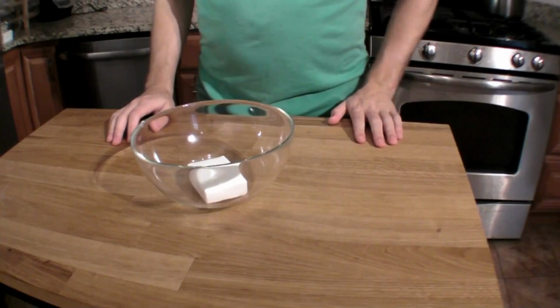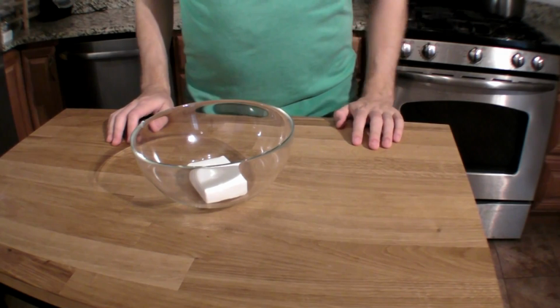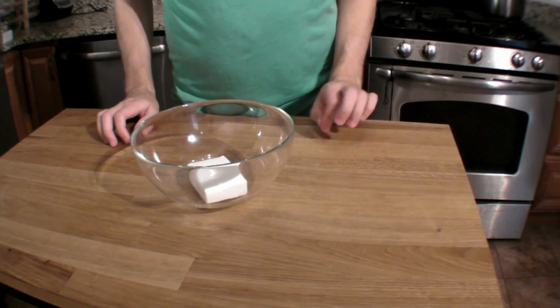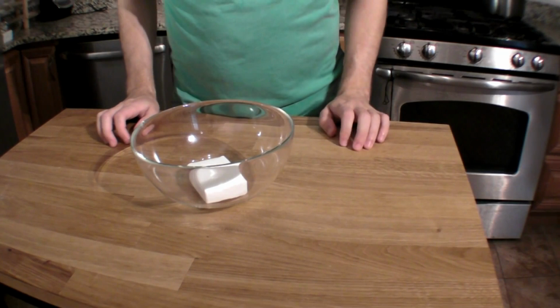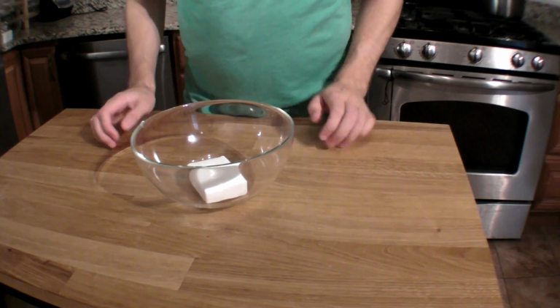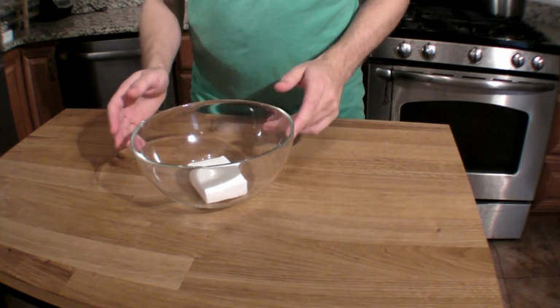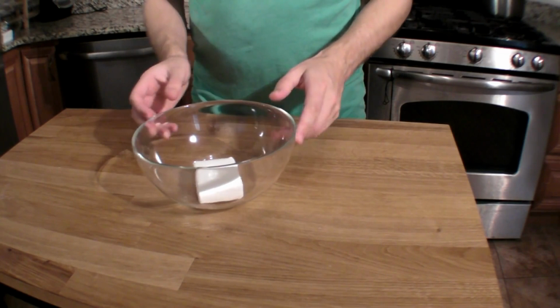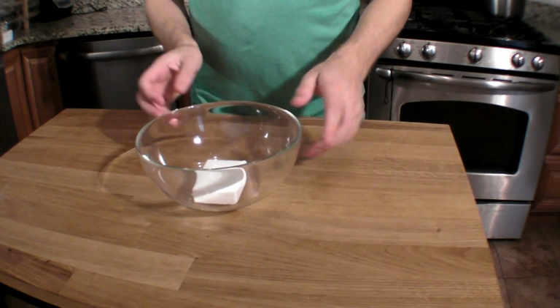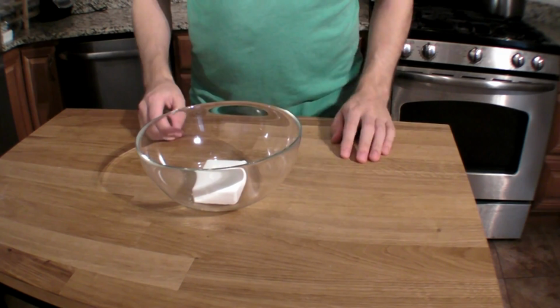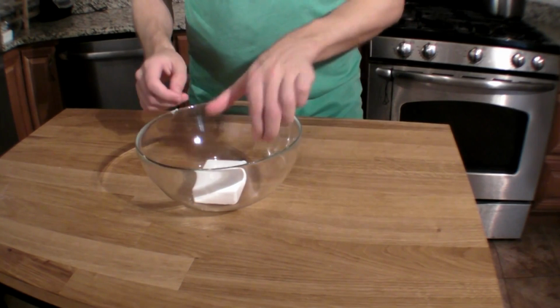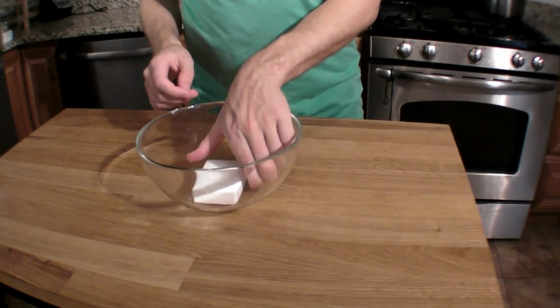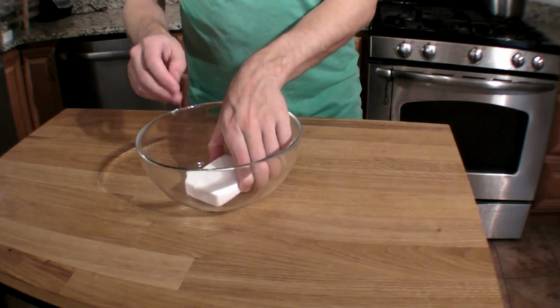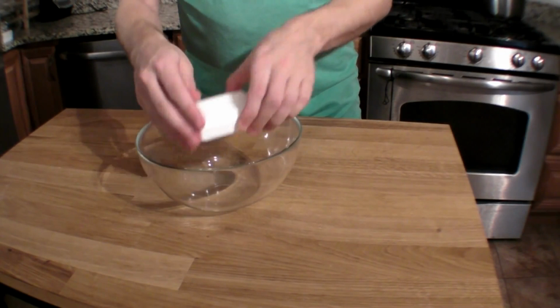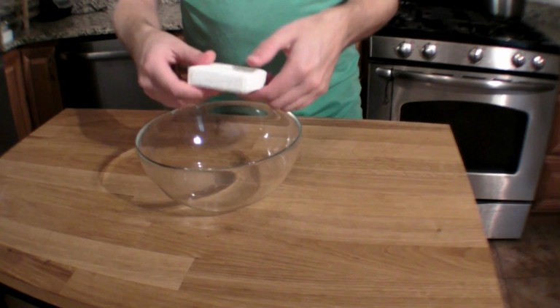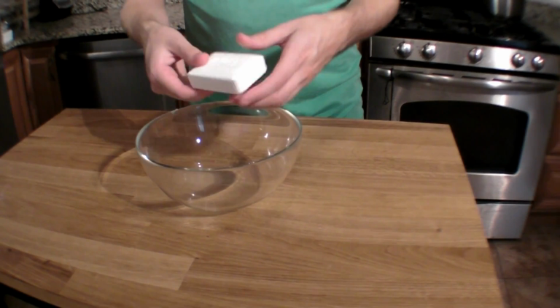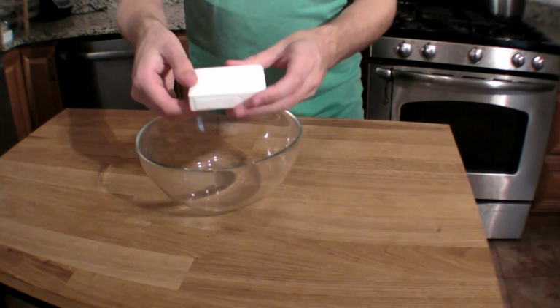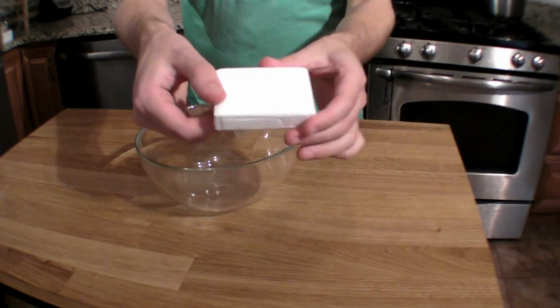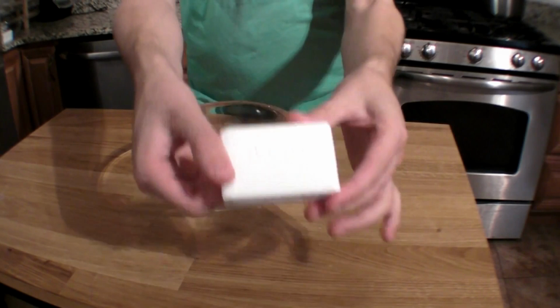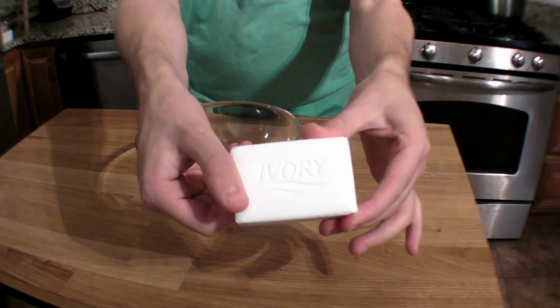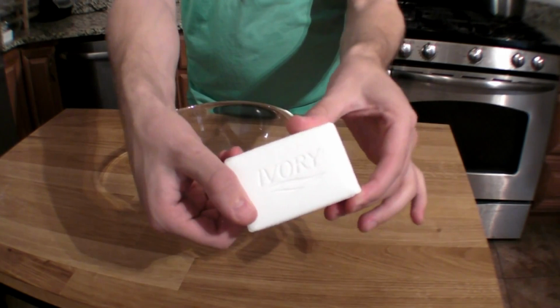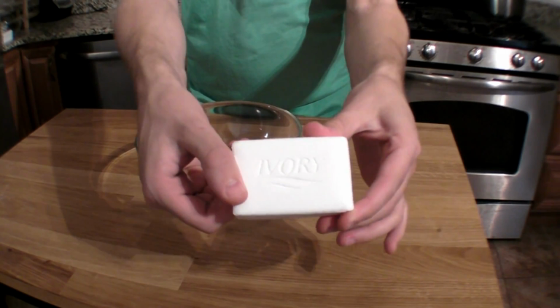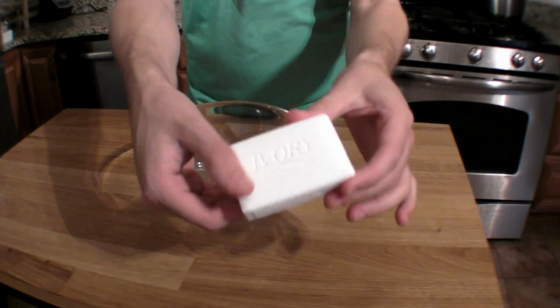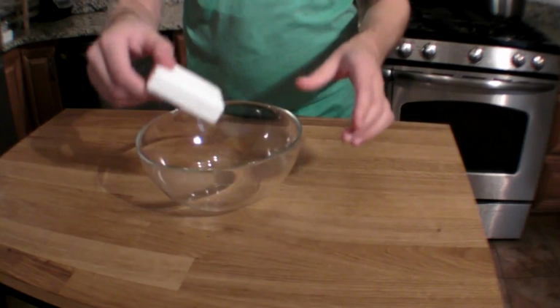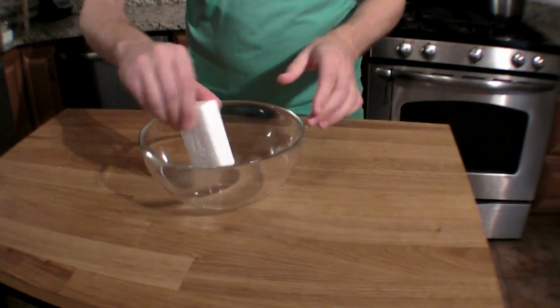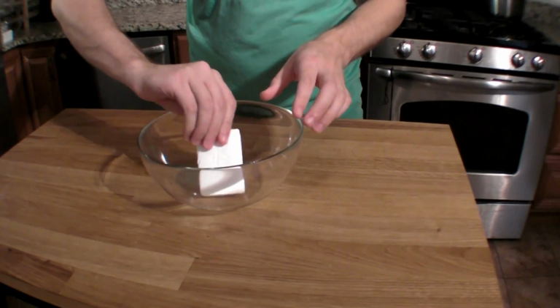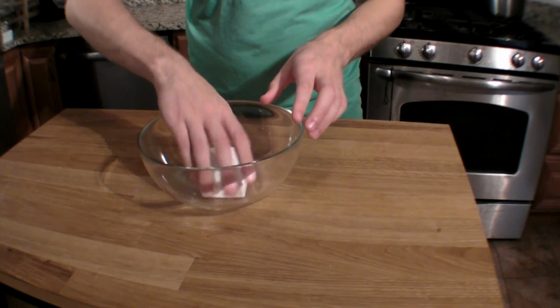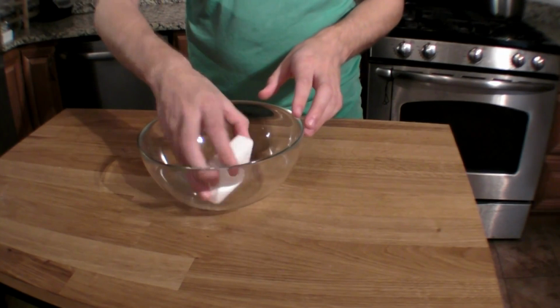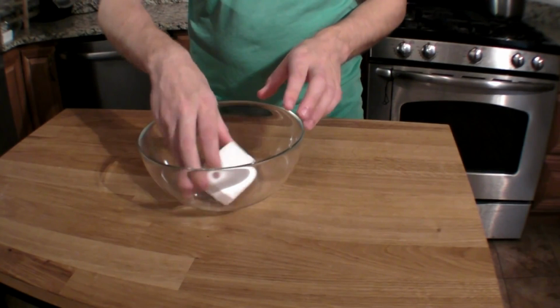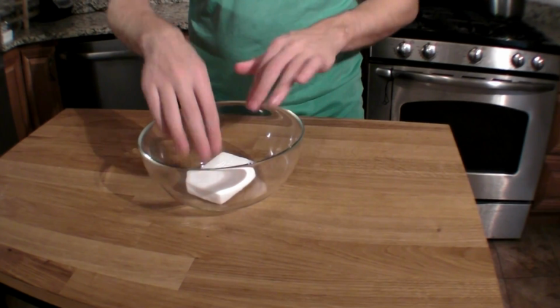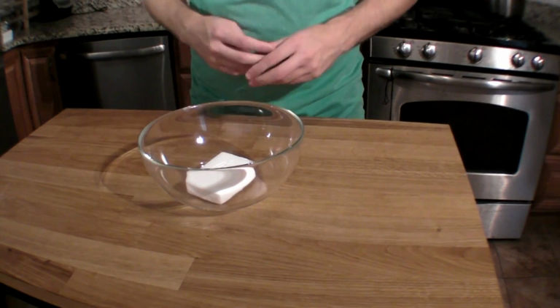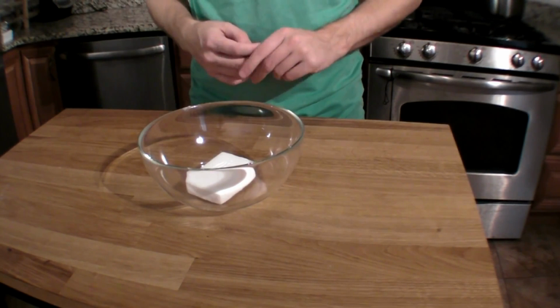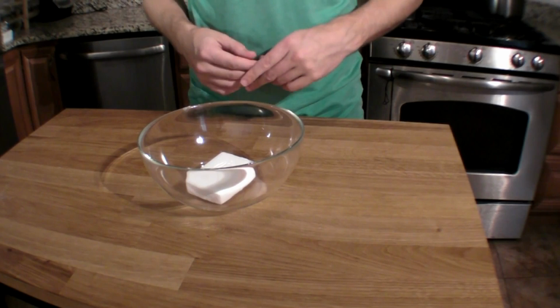In fact, soap is about all you'll need for this month's experiment. Ivory soap is the best kind I've found for this because of its special formula.